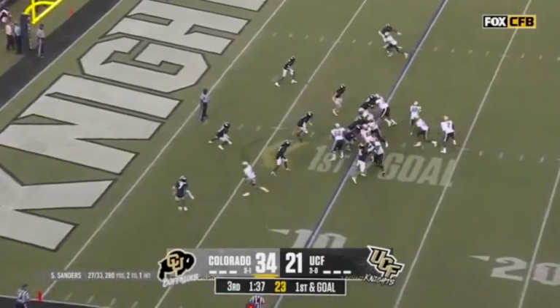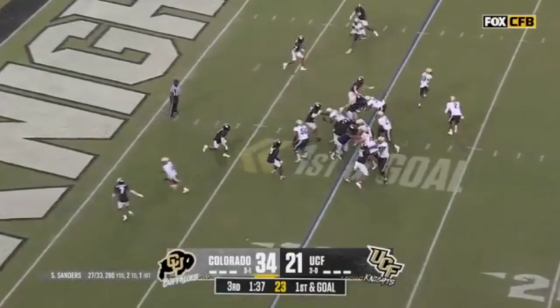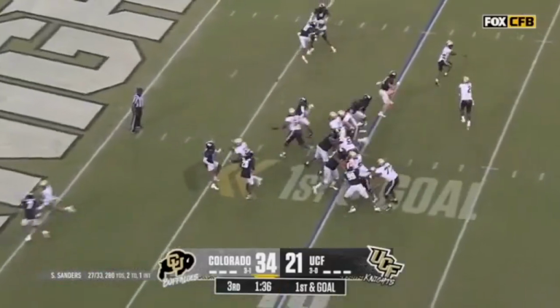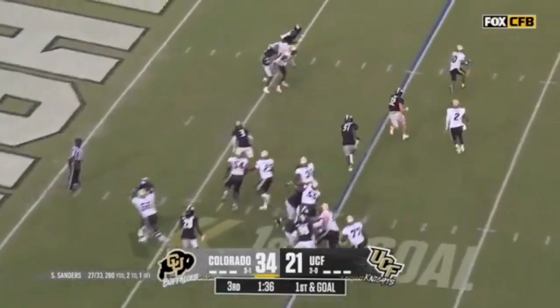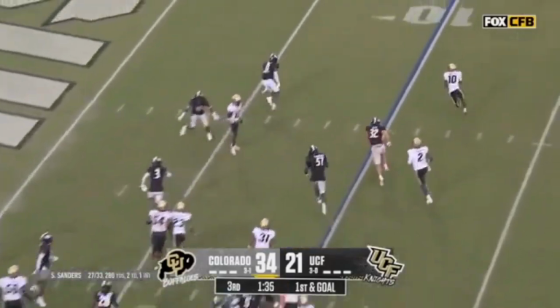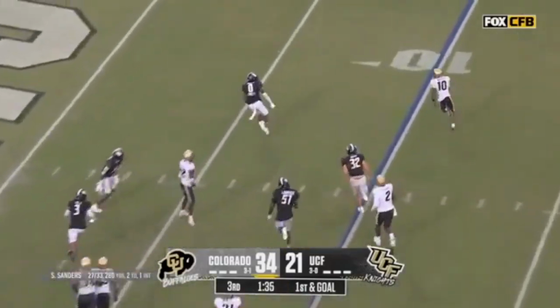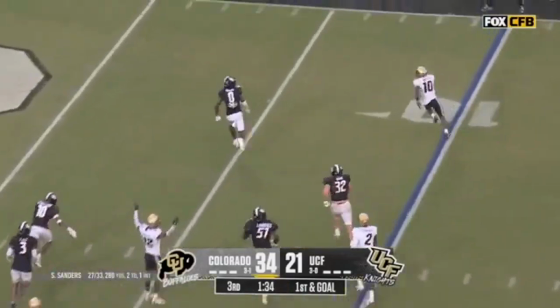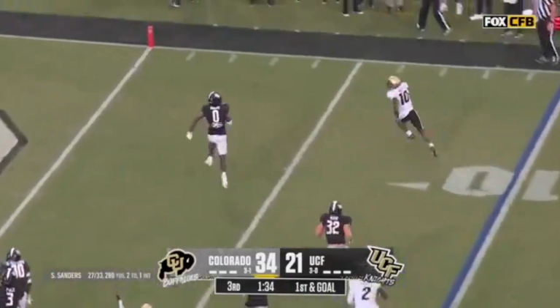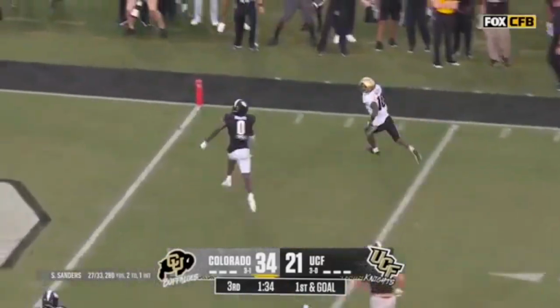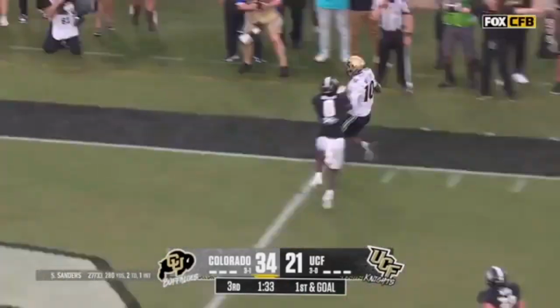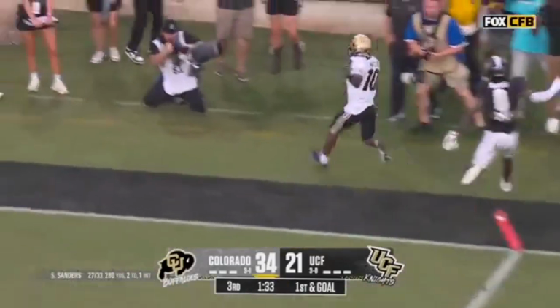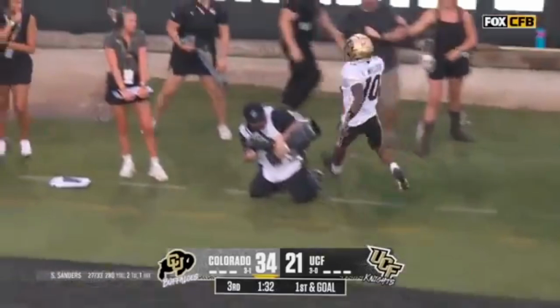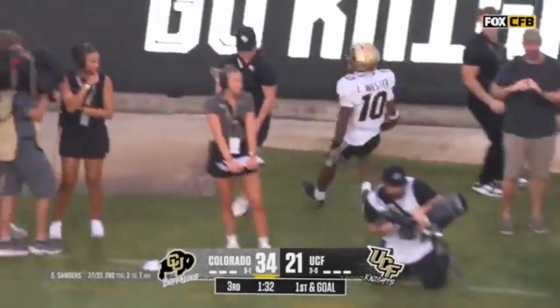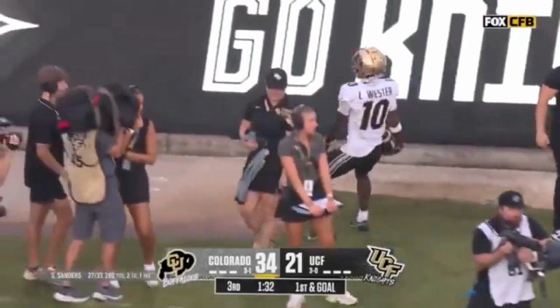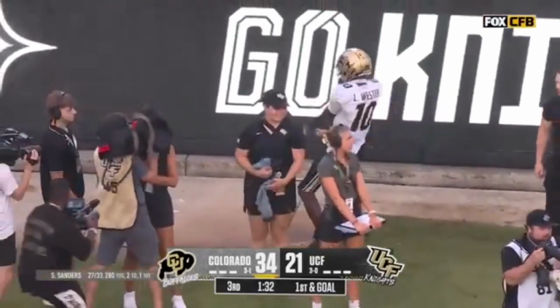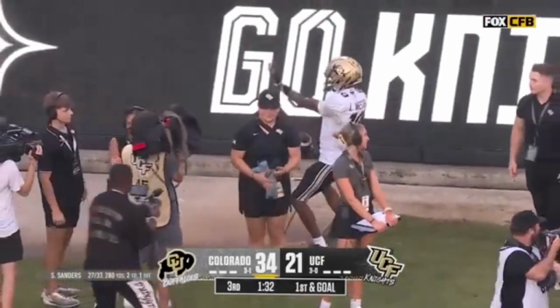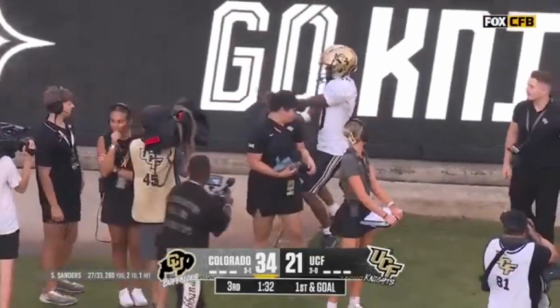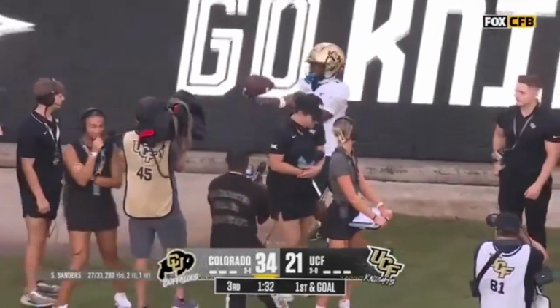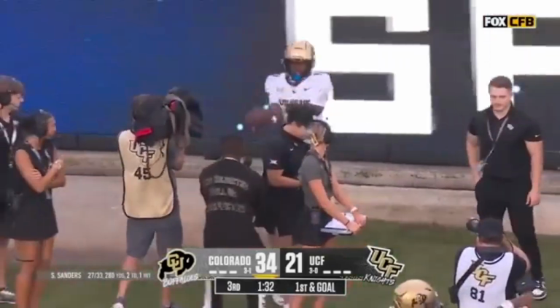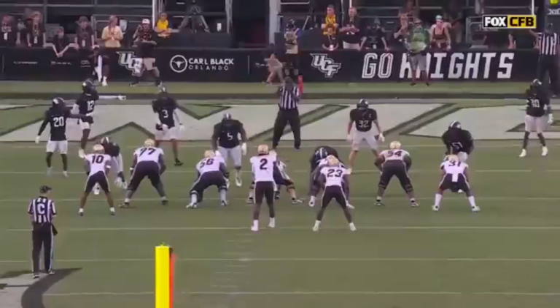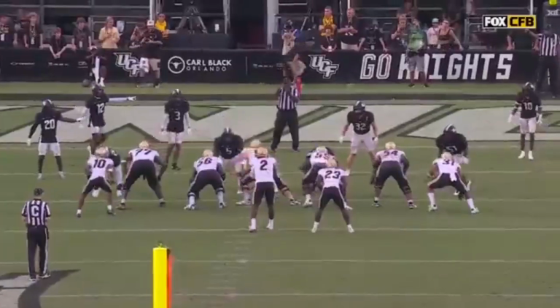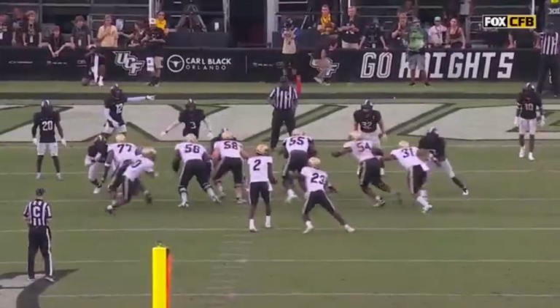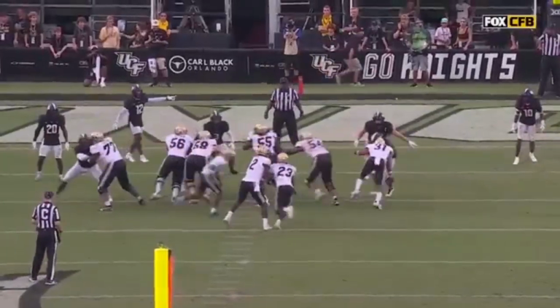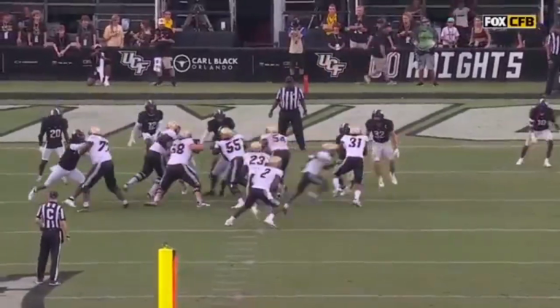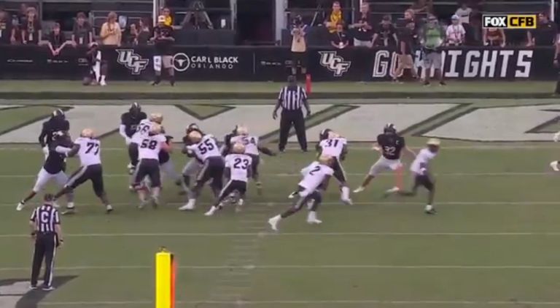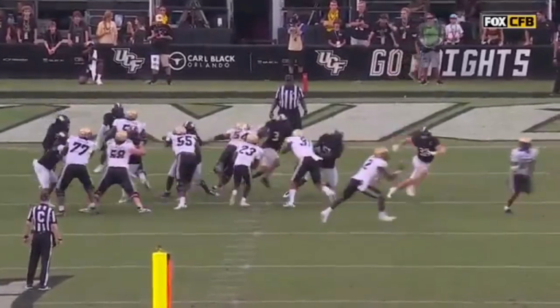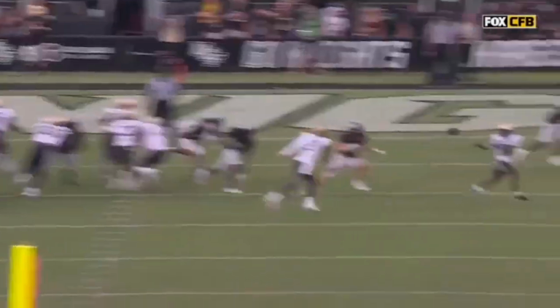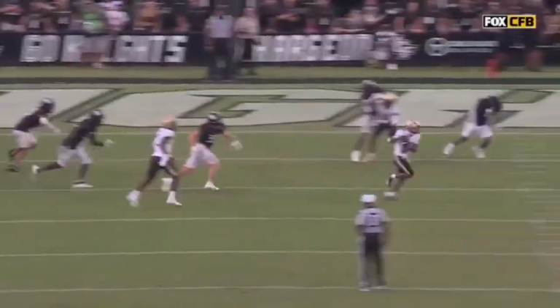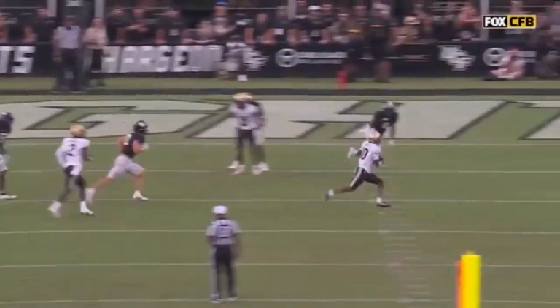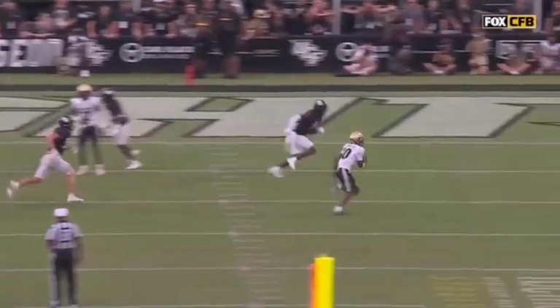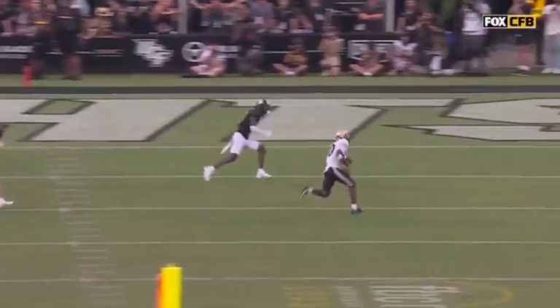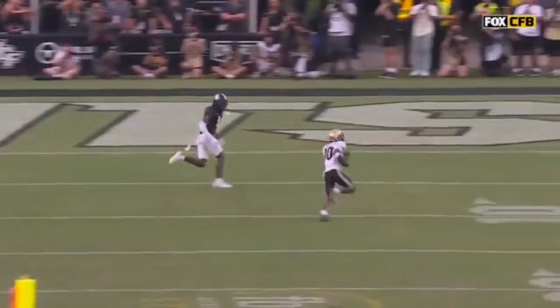Shadour could do the rest — Sanders a little flip forward. Wester with his speed to the goal line and a touchdown. Look at the little pitch forward from Shadour — man, let me just give you a little toss right out there.